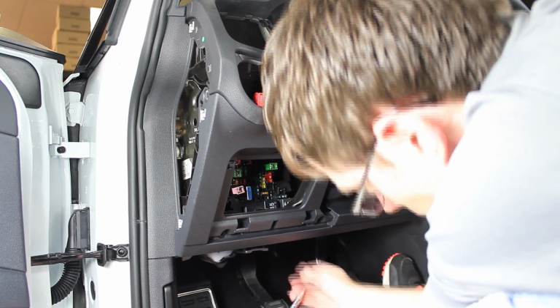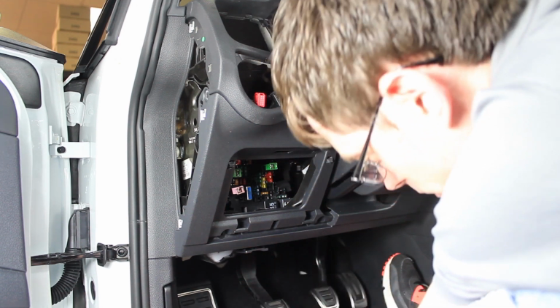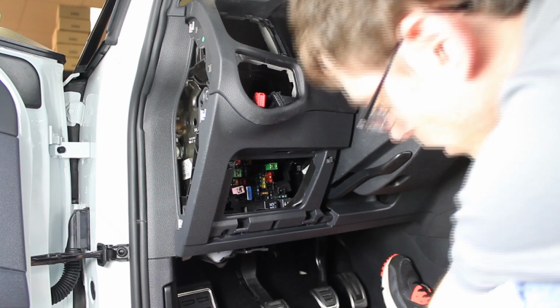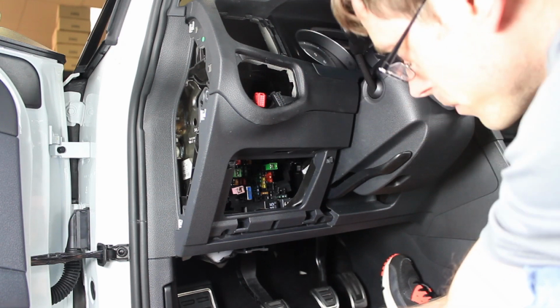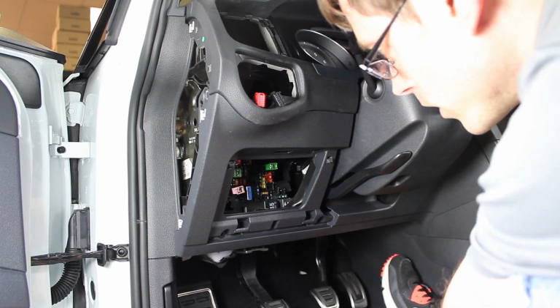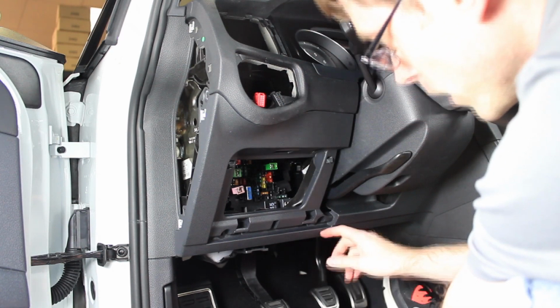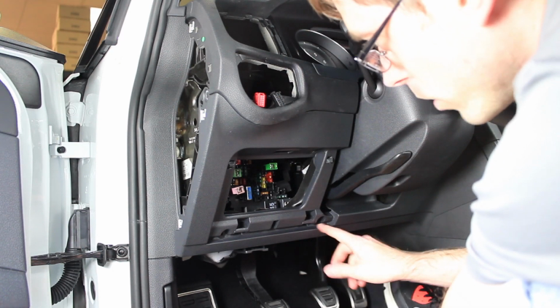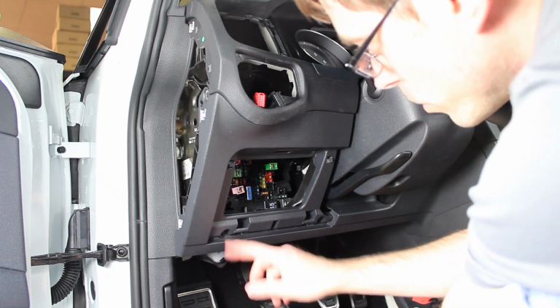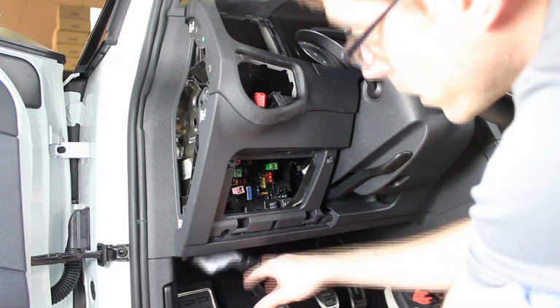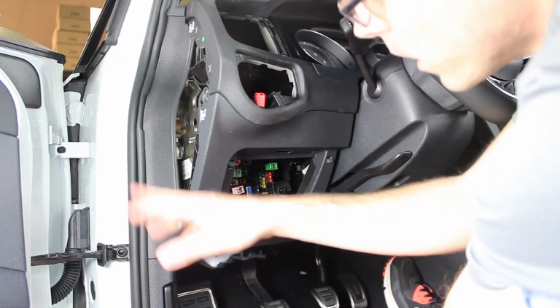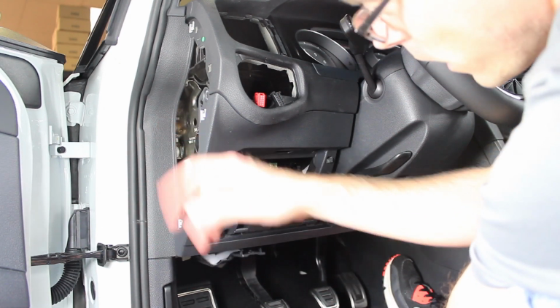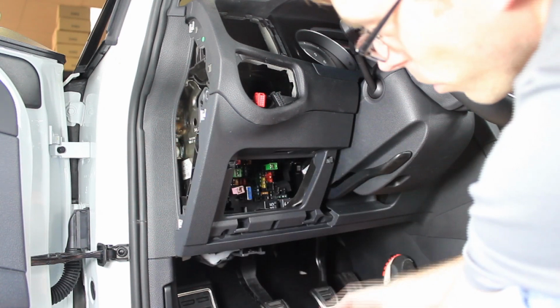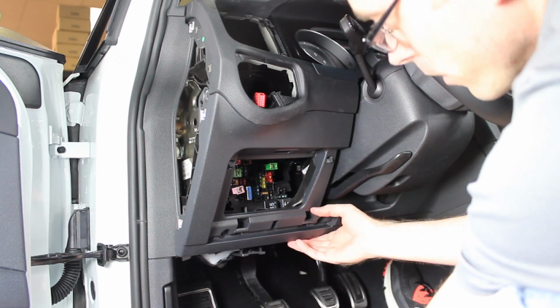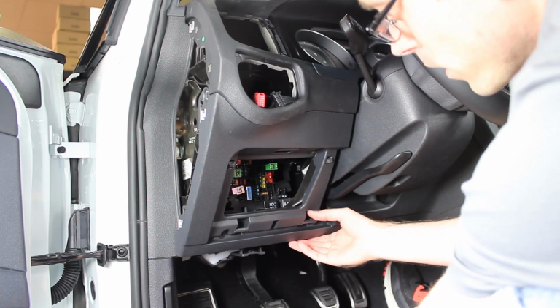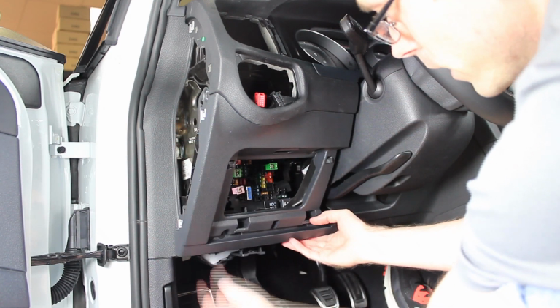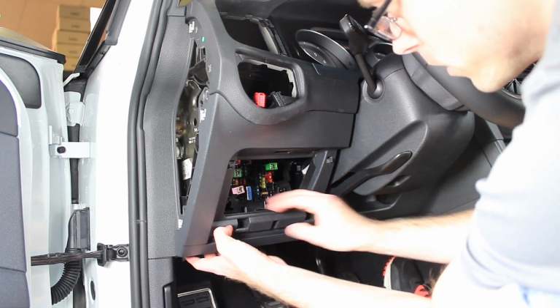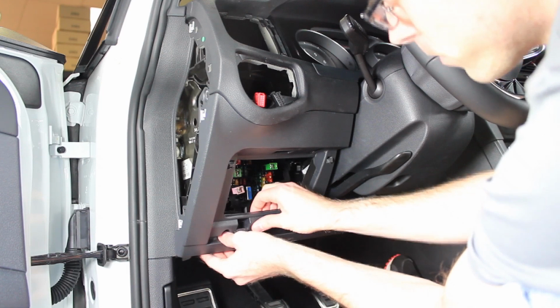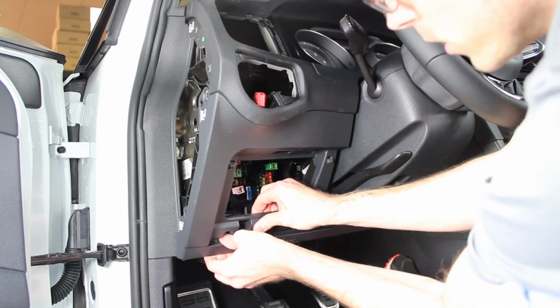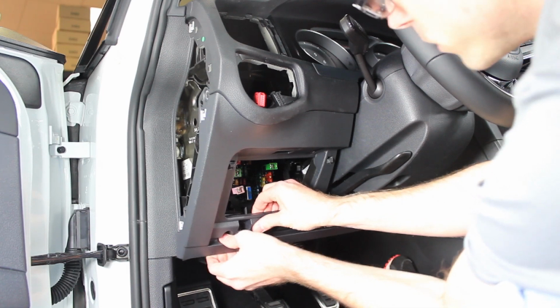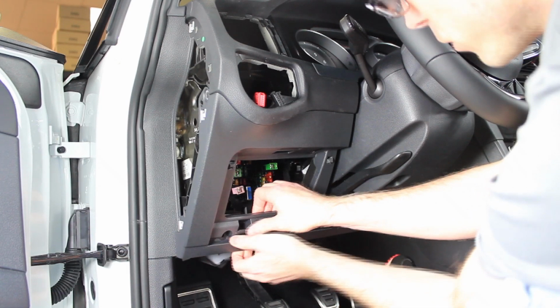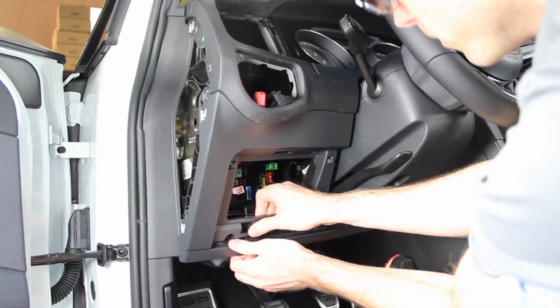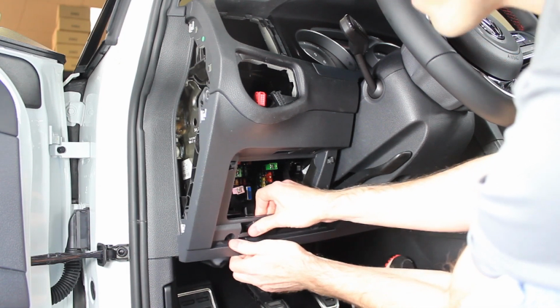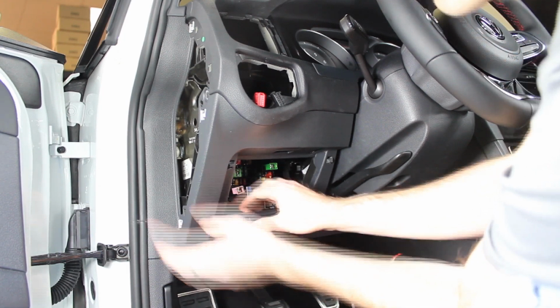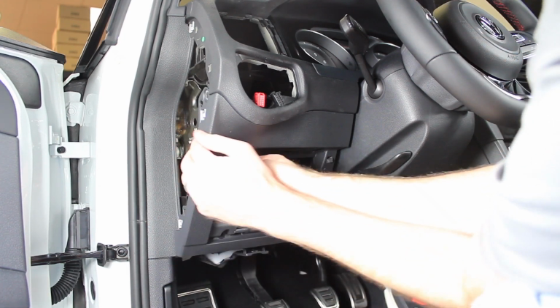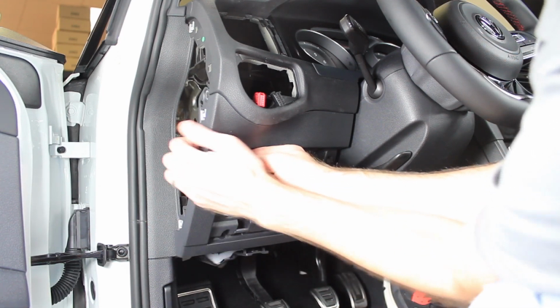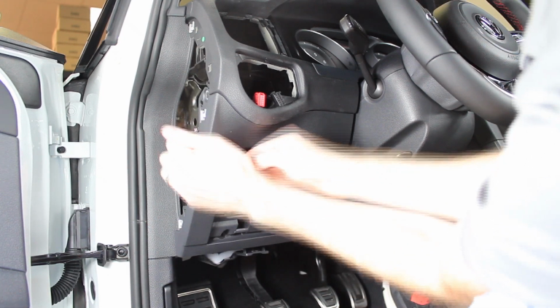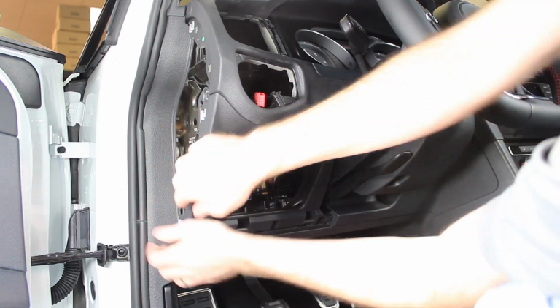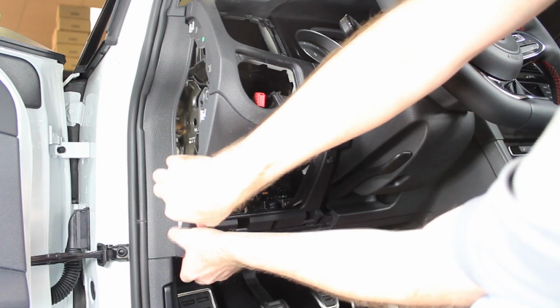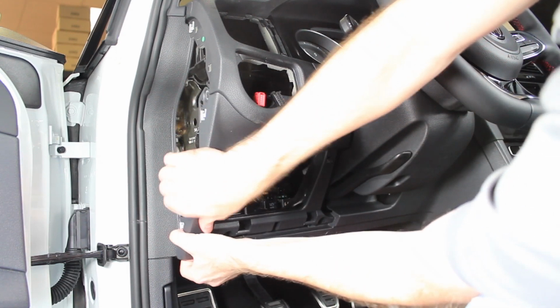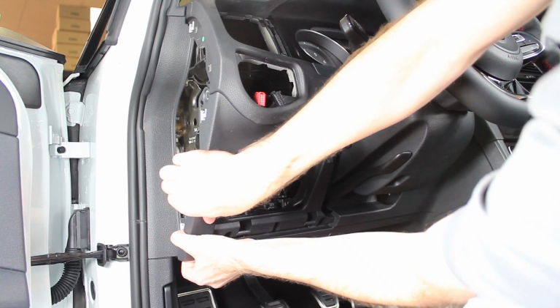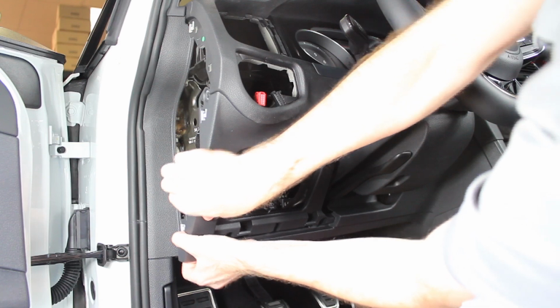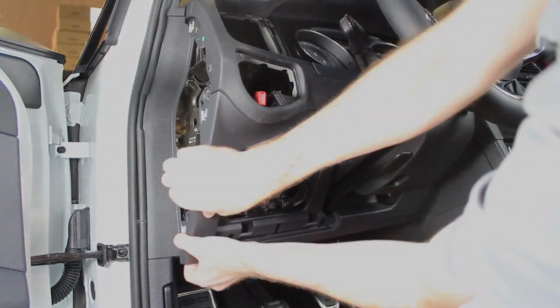And that's going to be all of them. So you have one, two, three, and four screws there. Then we can just loosen this trim up and that gives us enough space to work with.